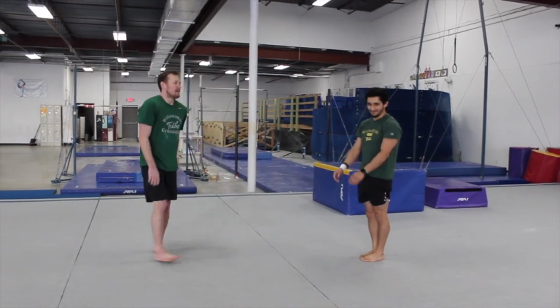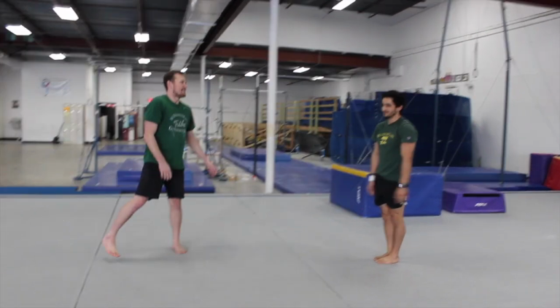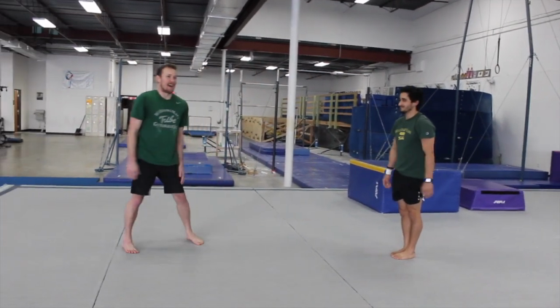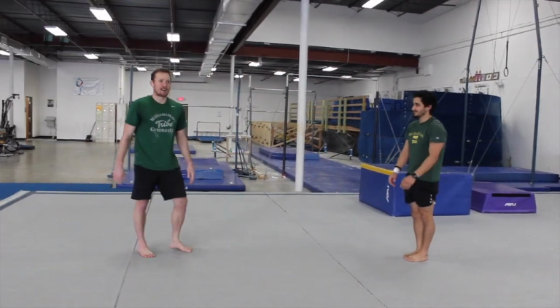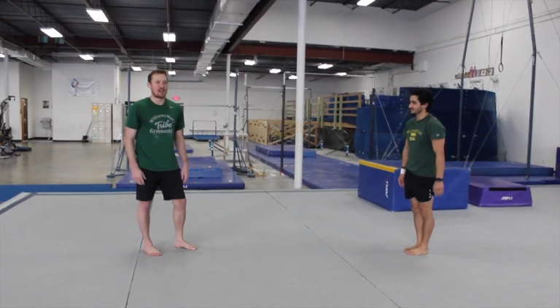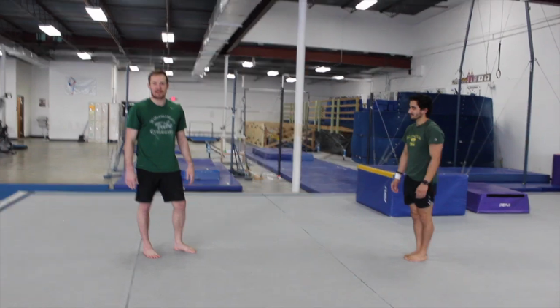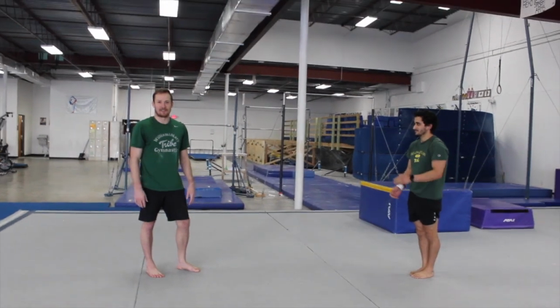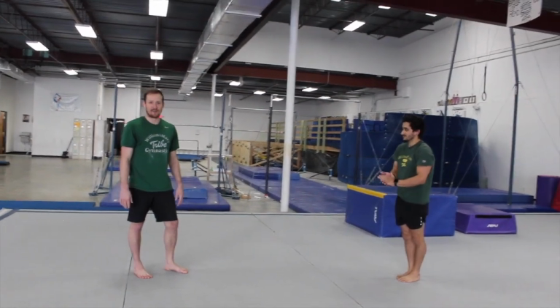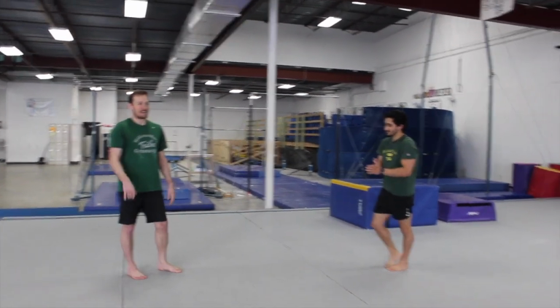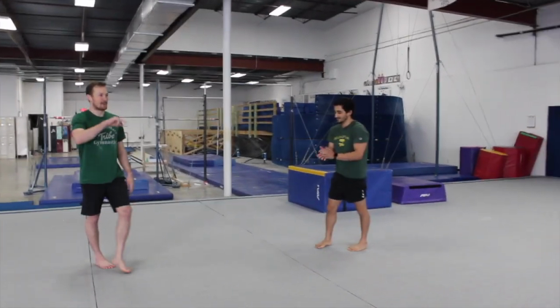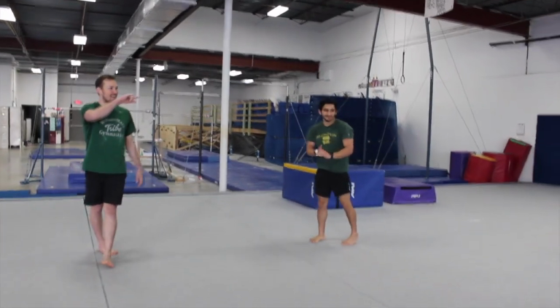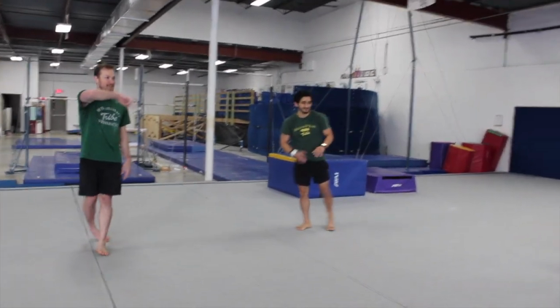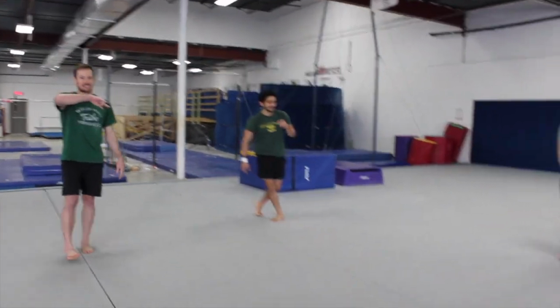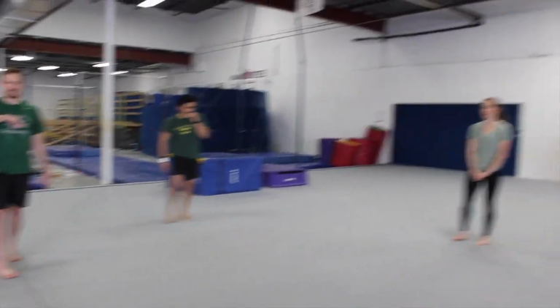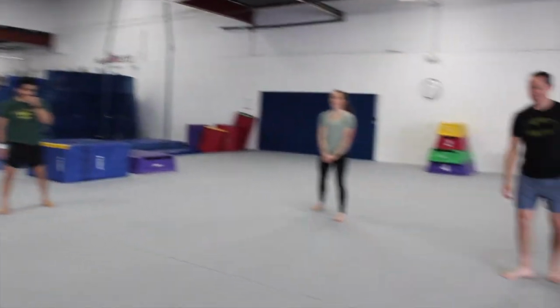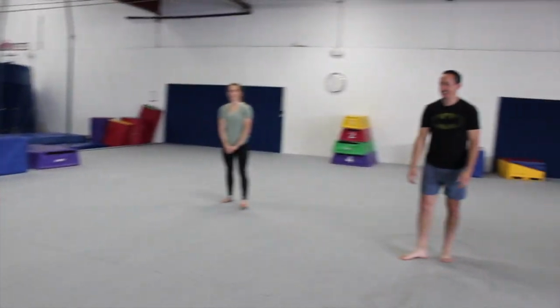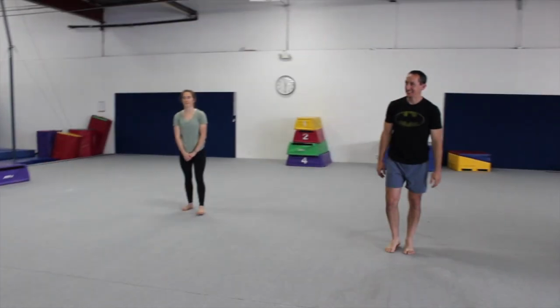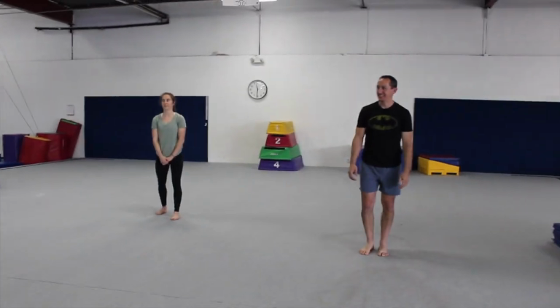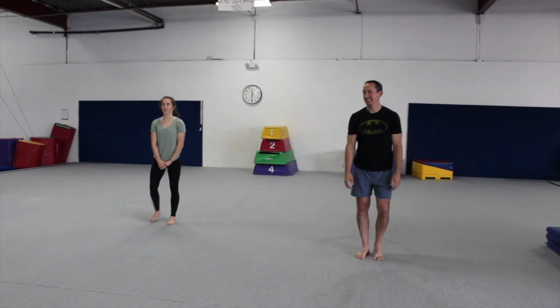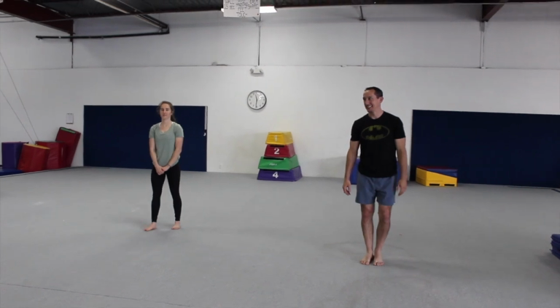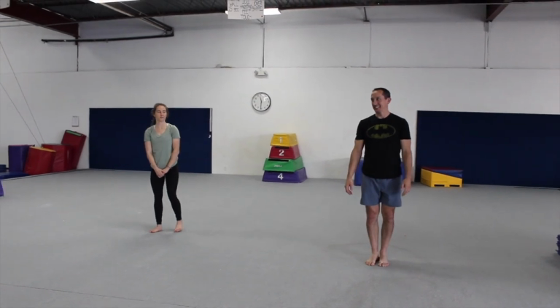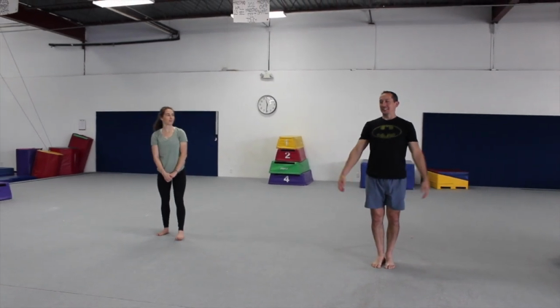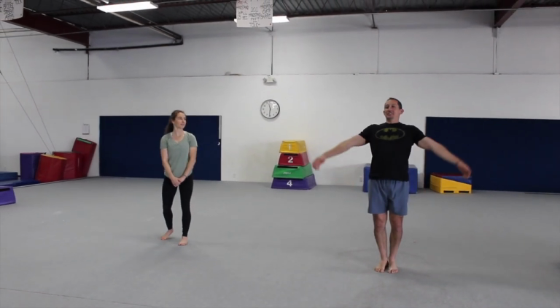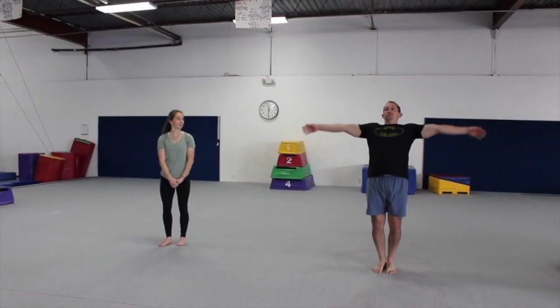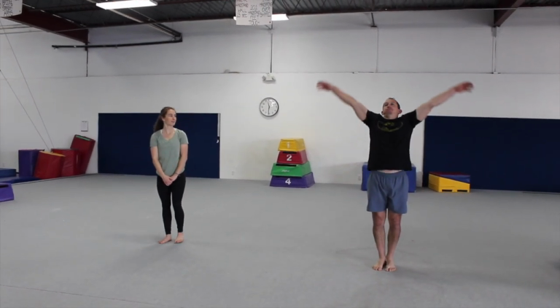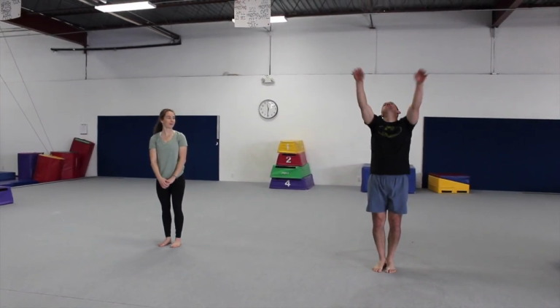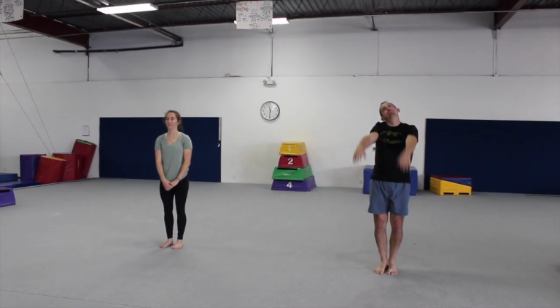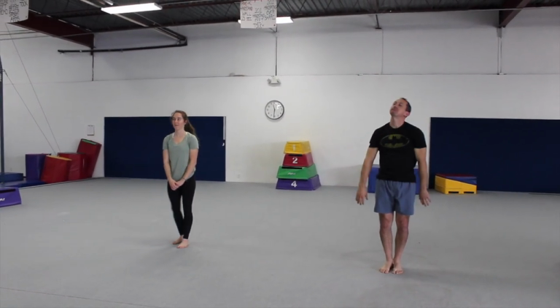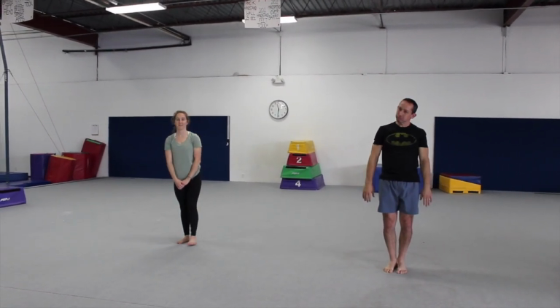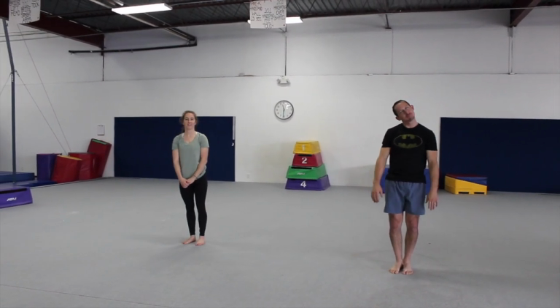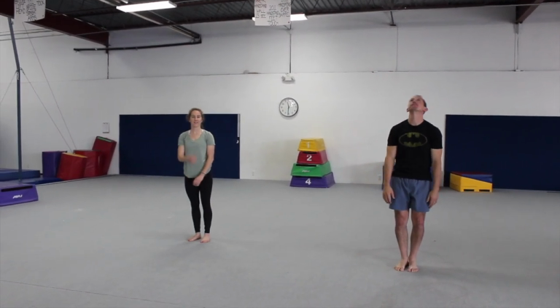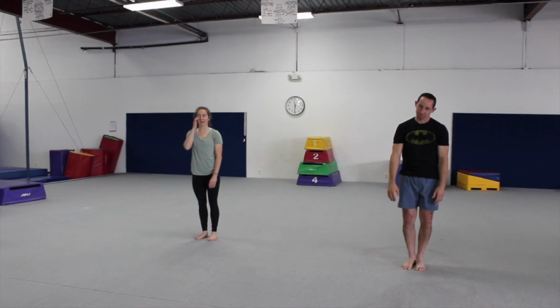I think we're going to call everybody out for this one. We're going to have Coach Aaron and Coach Adrian show us some standing back tucks — a standing back flip in the tuck position. I think Coach Juan and I are going to try something that's just a little bit harder.